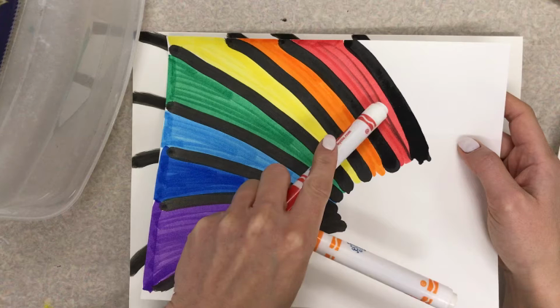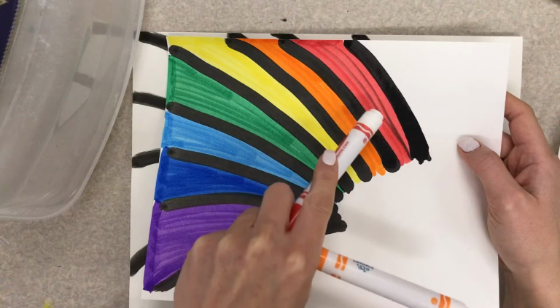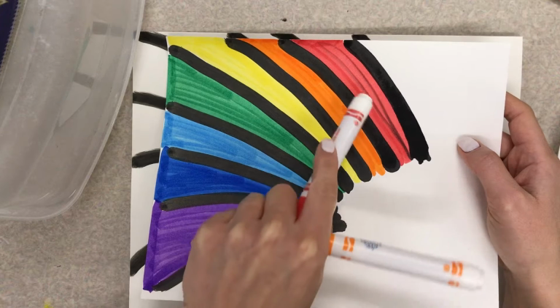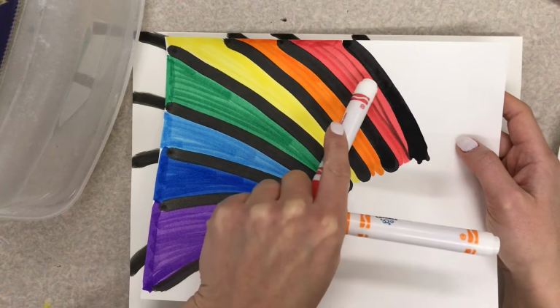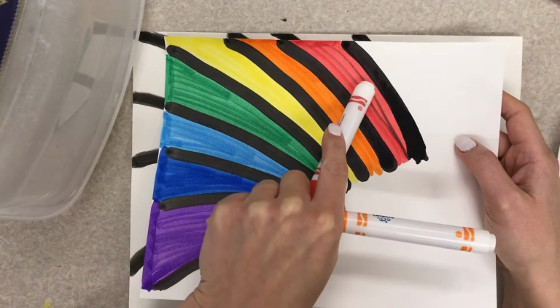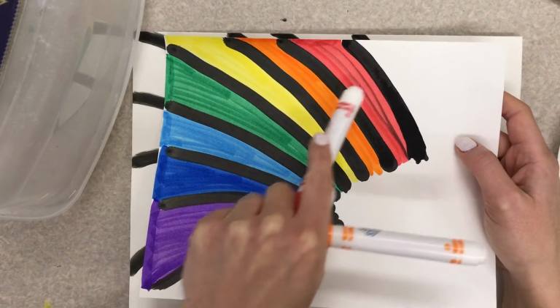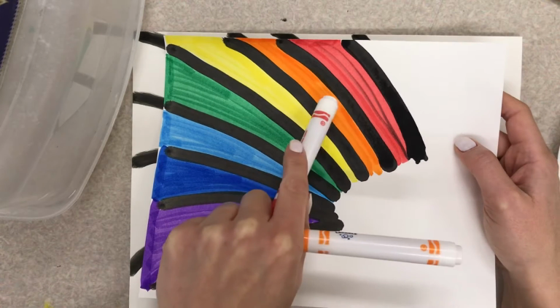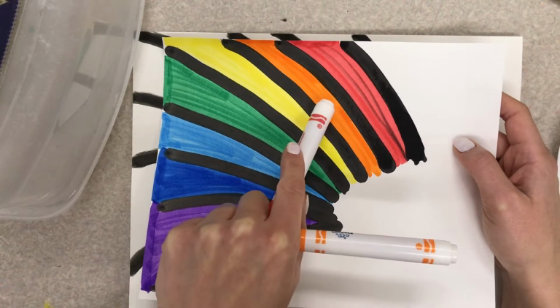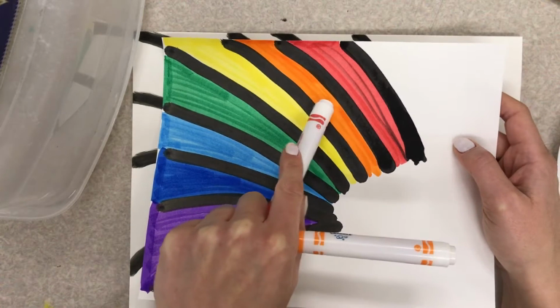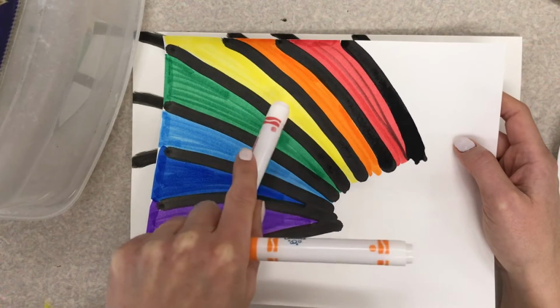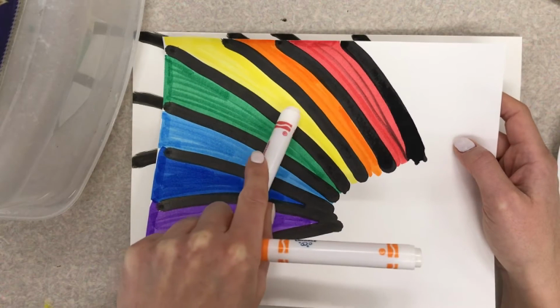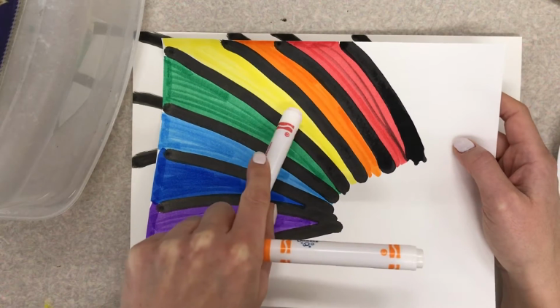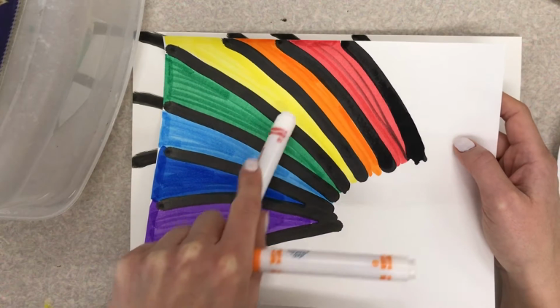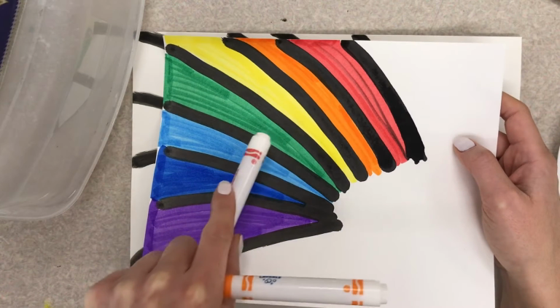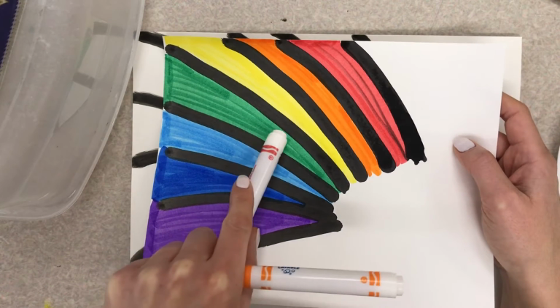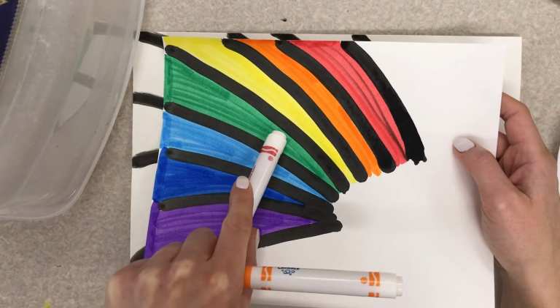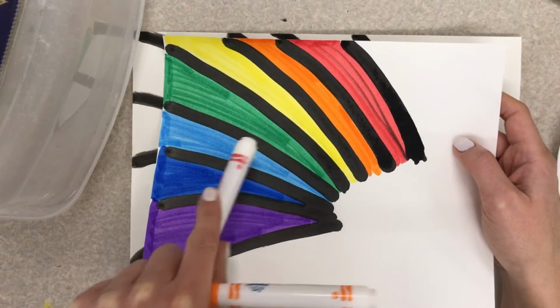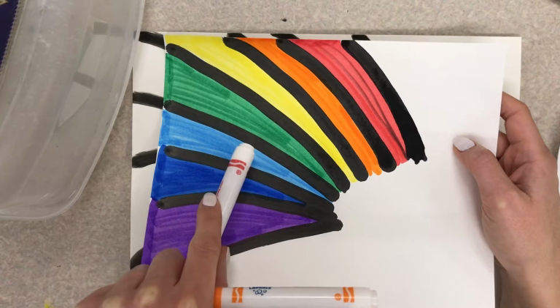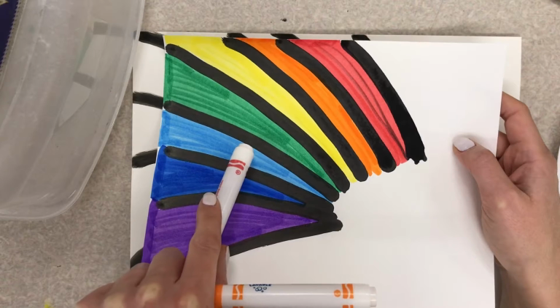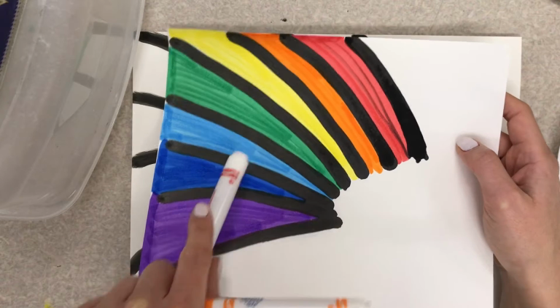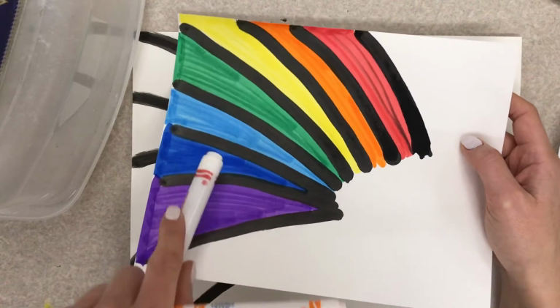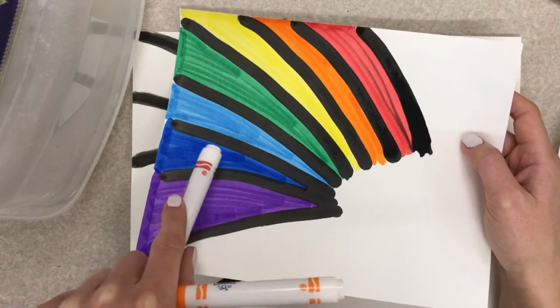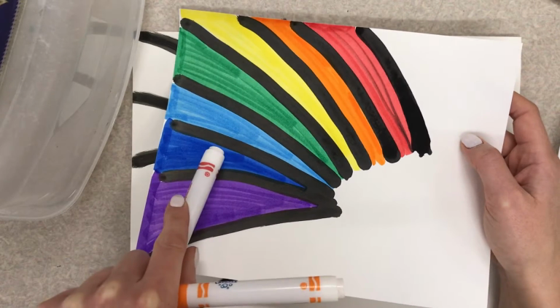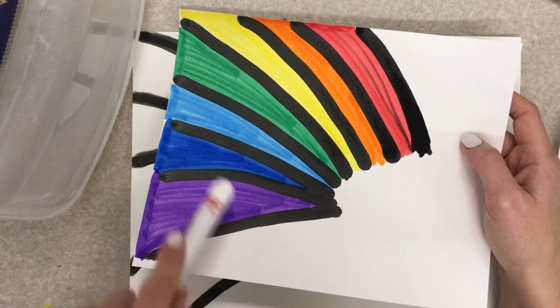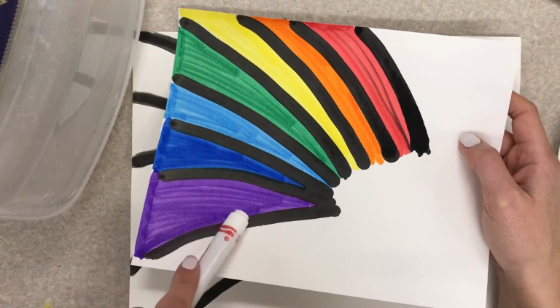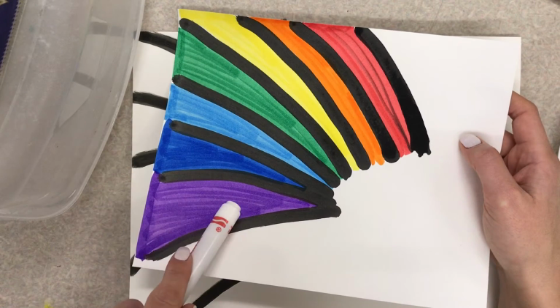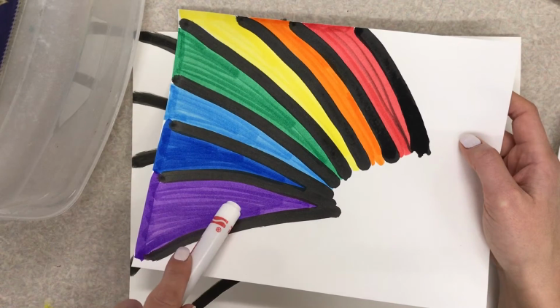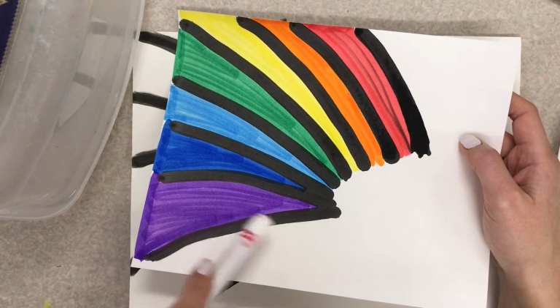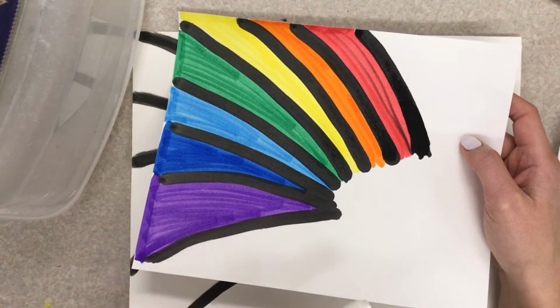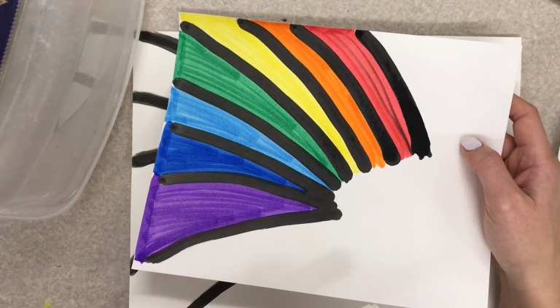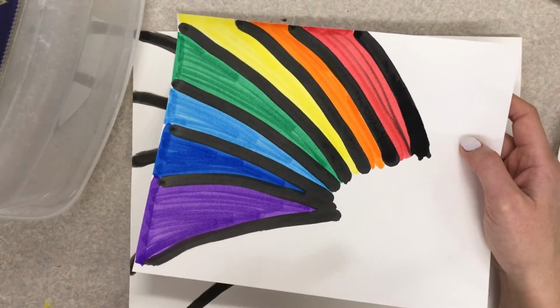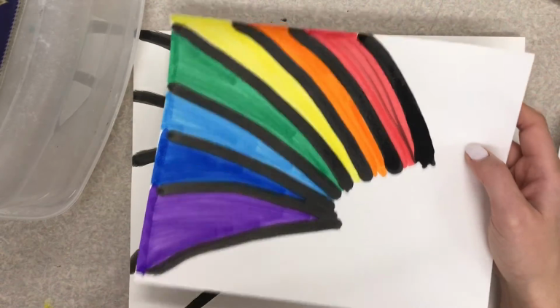Say it with me: red, orange, yellow, green, blue, indigo, violet. Great job!